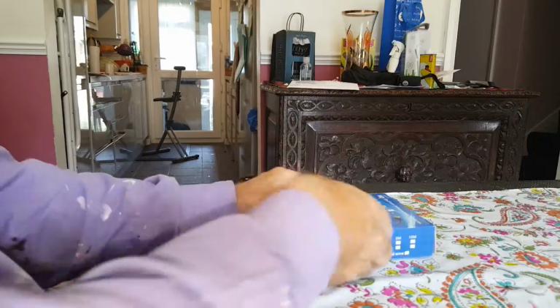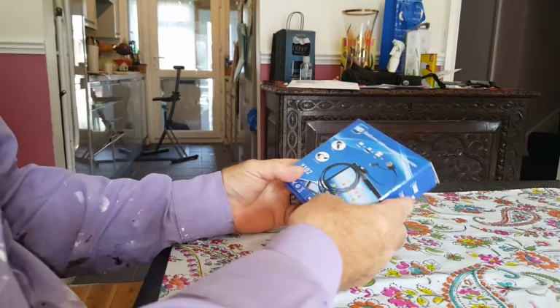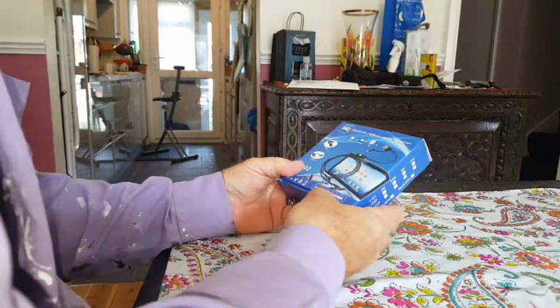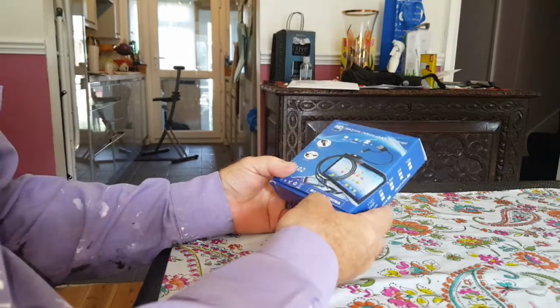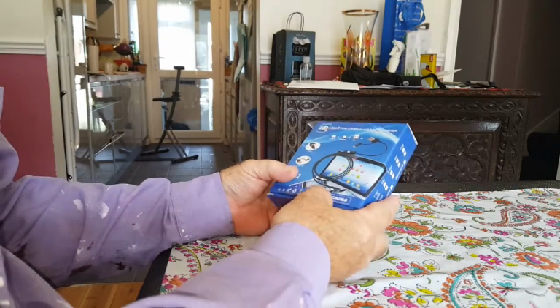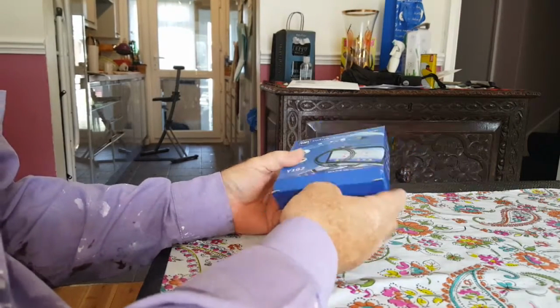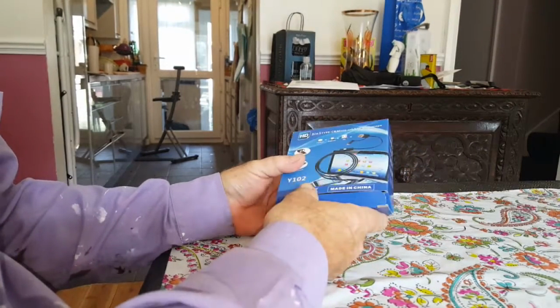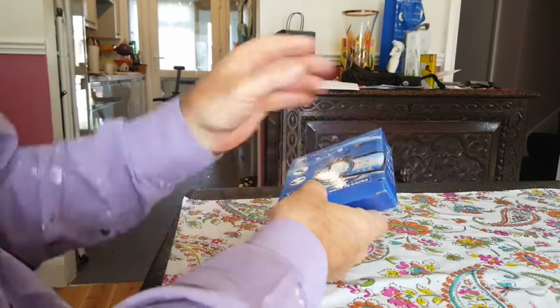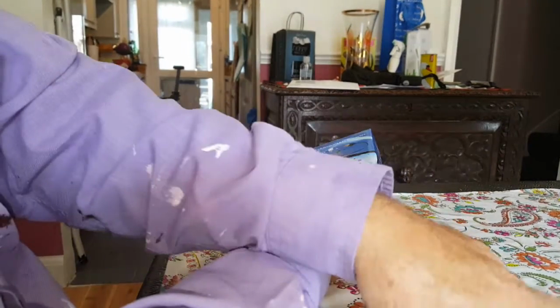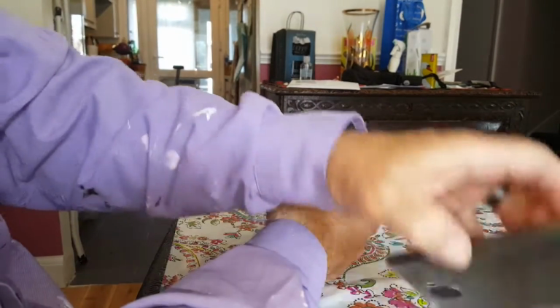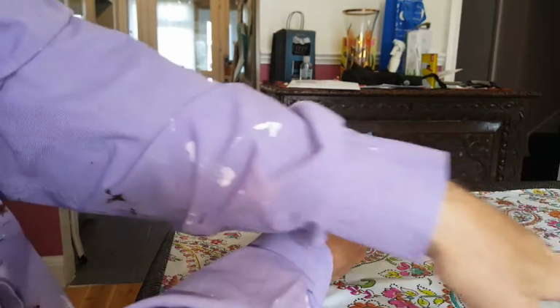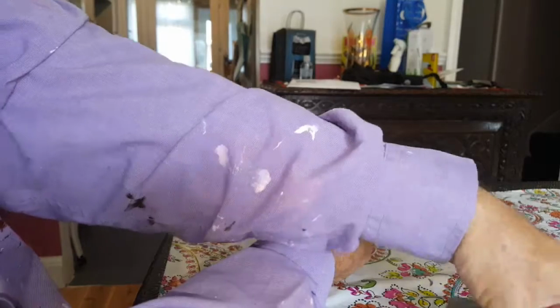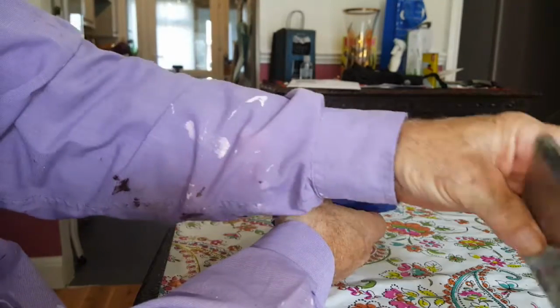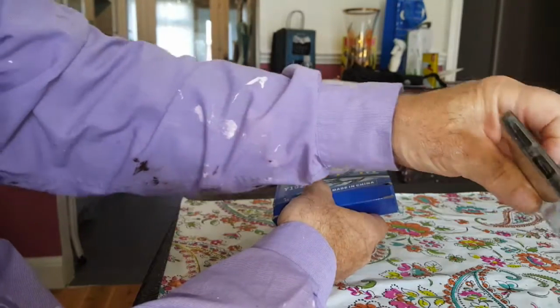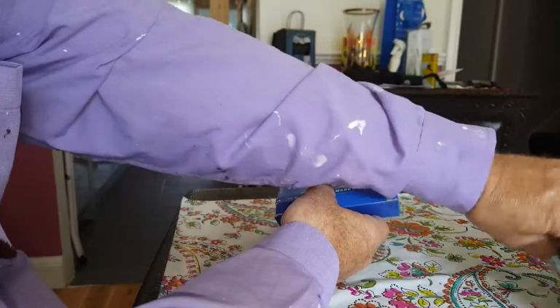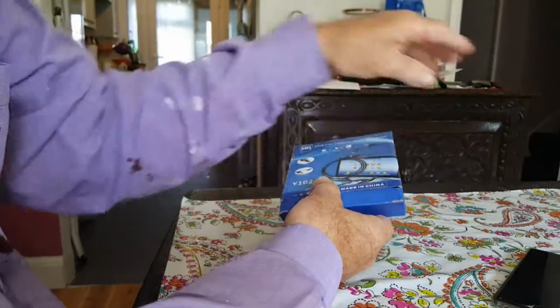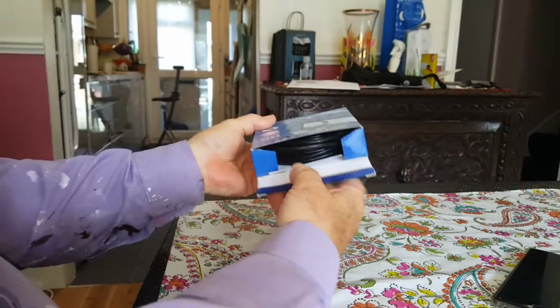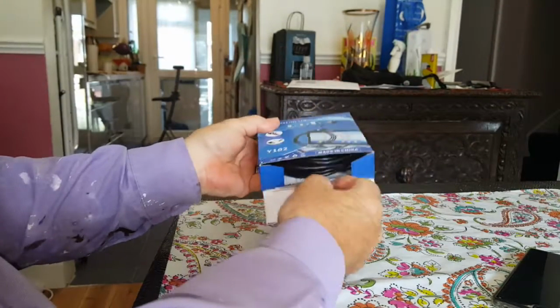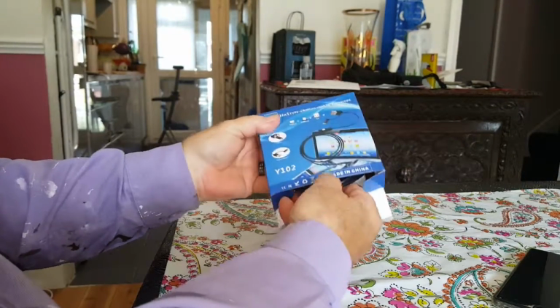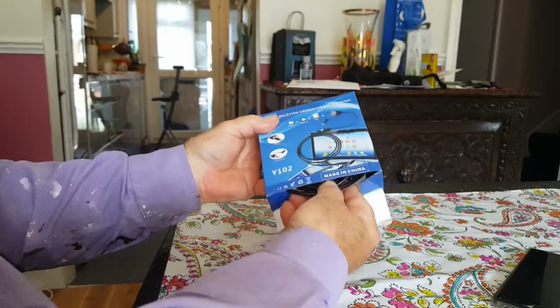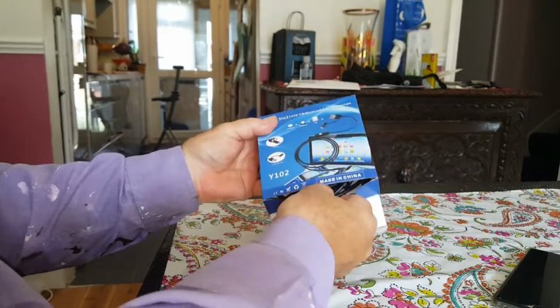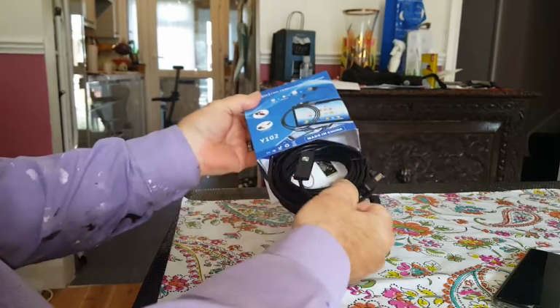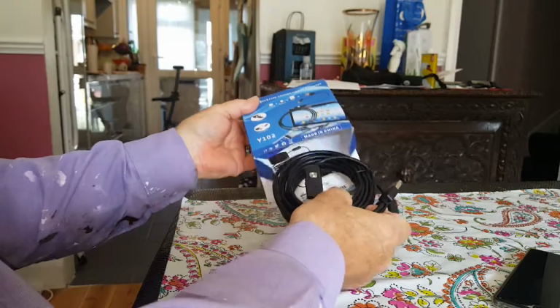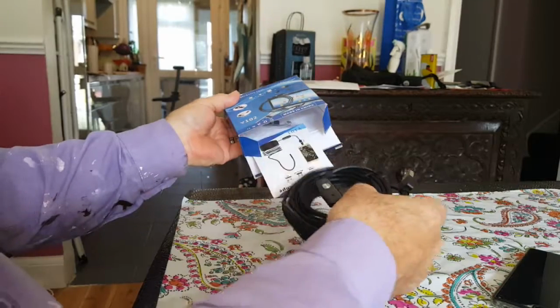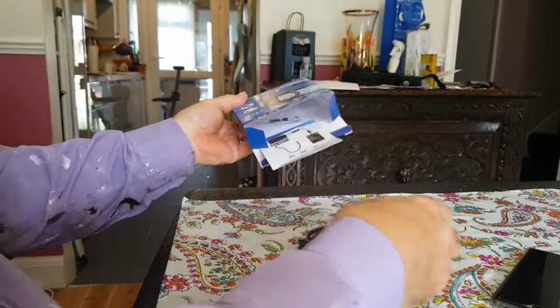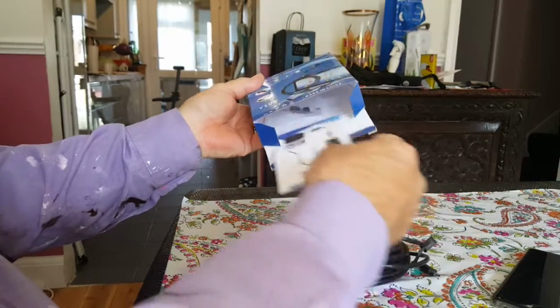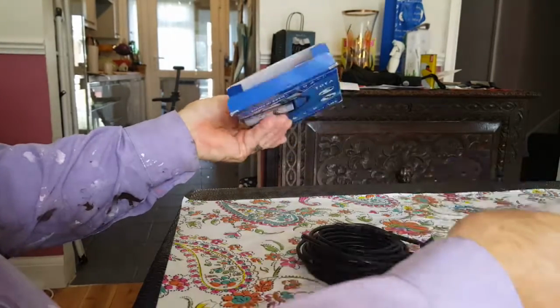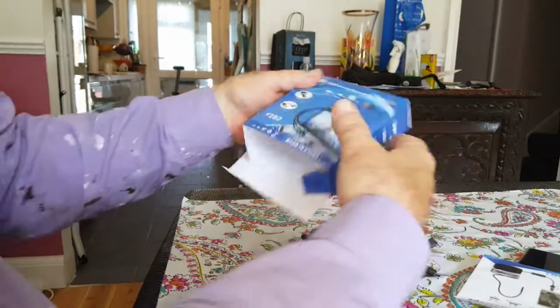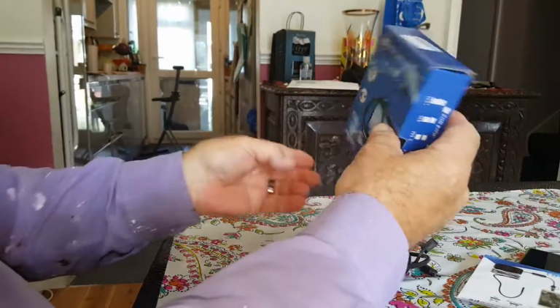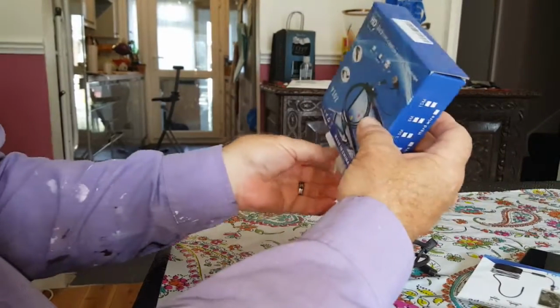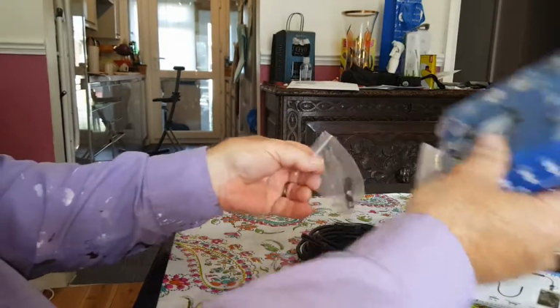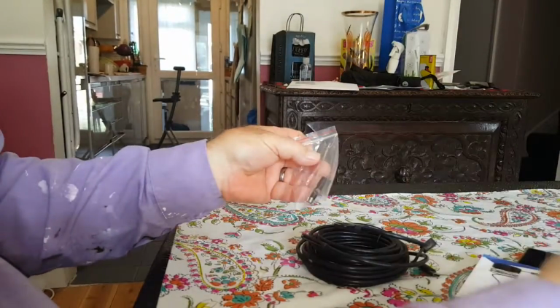I've already set up this endoscope once on my Samsung phone. I'm now going to set it up on this phone which has a C-type connector. My Samsung is one of the older ones with a micro B. So let's just get the endoscope out and have a quick look at it and the bits that go with it.